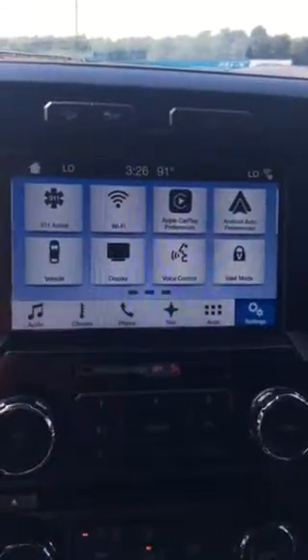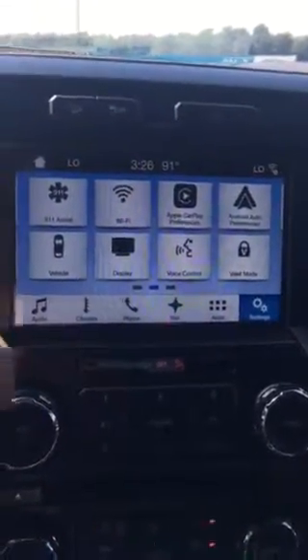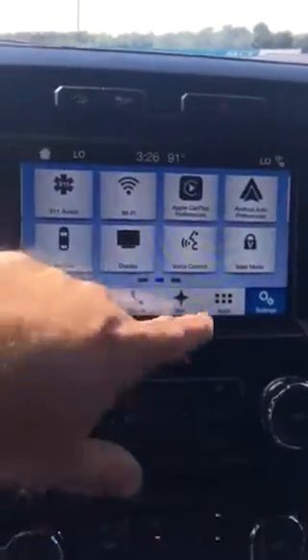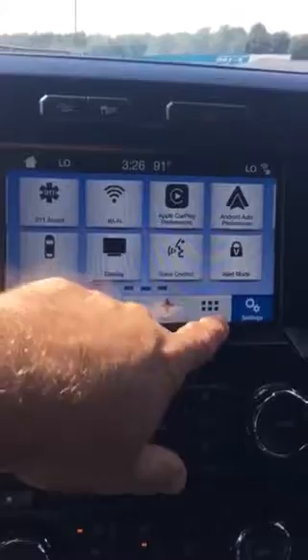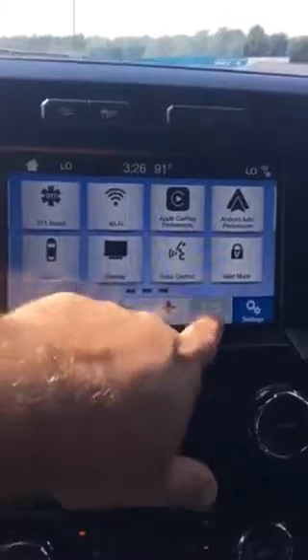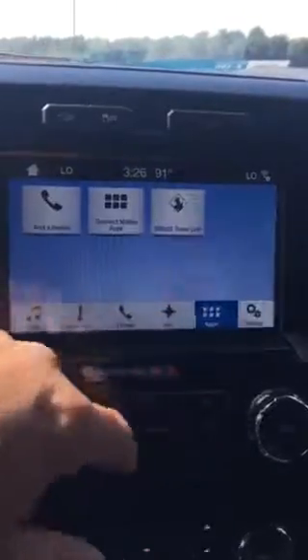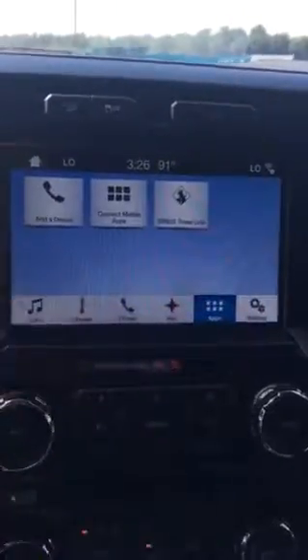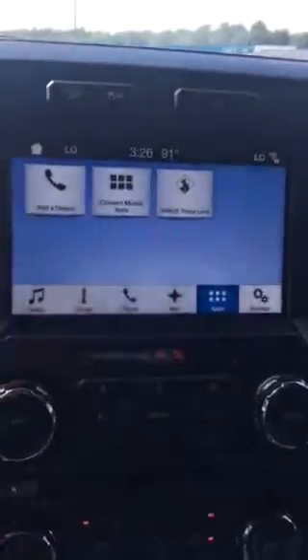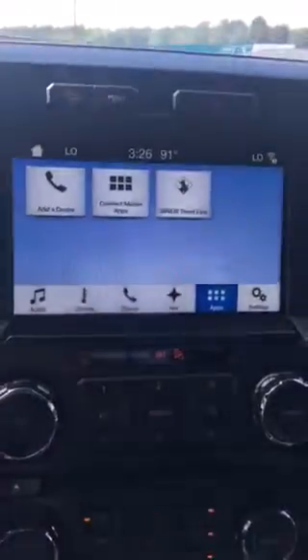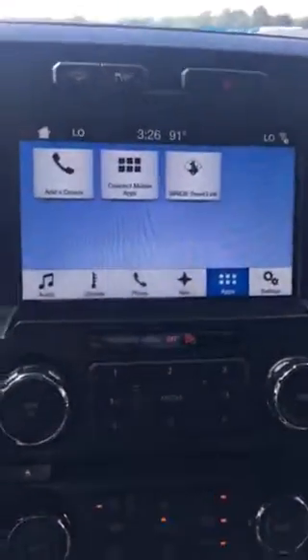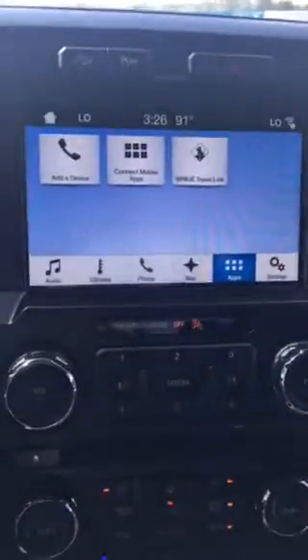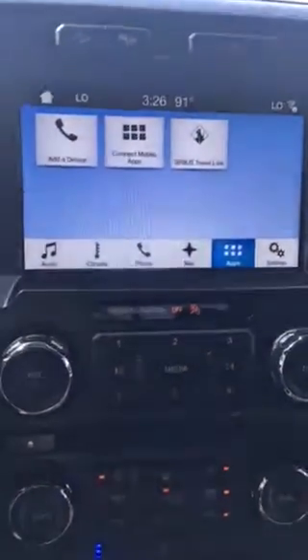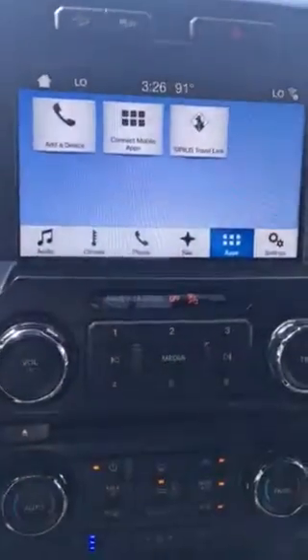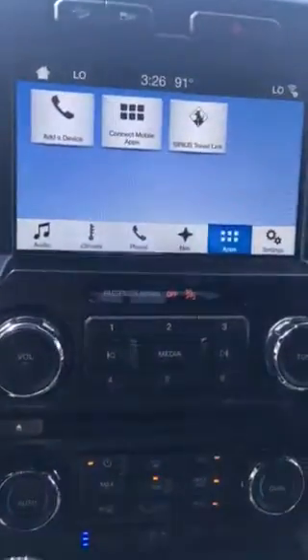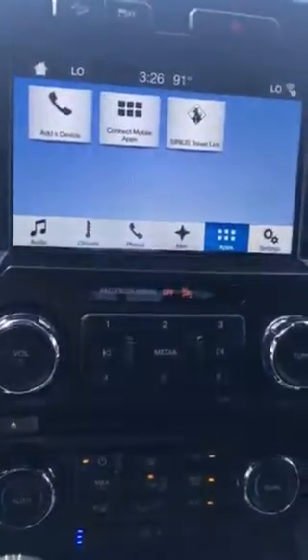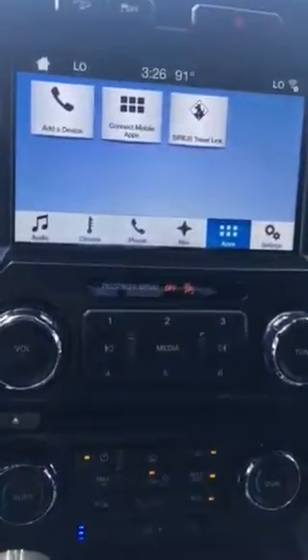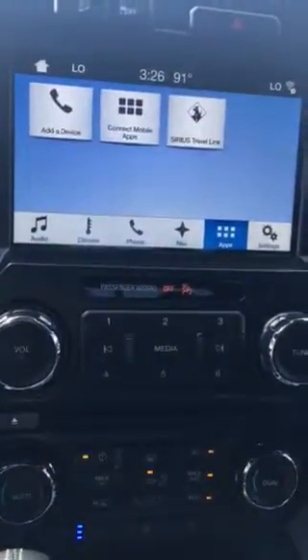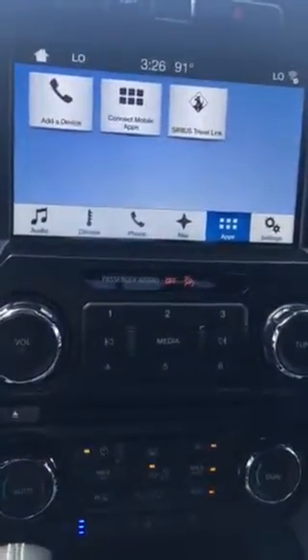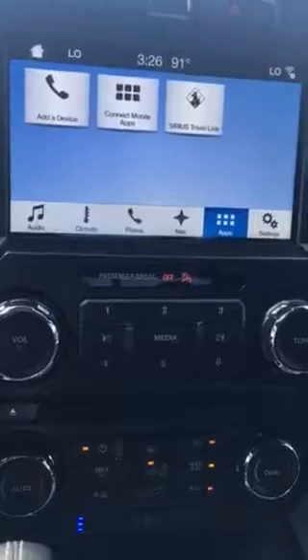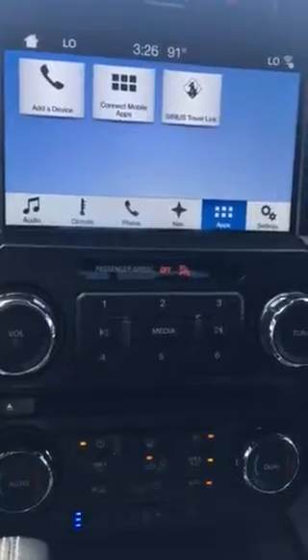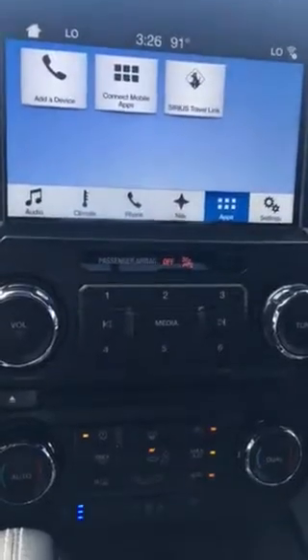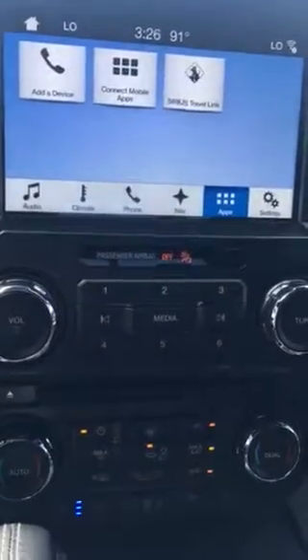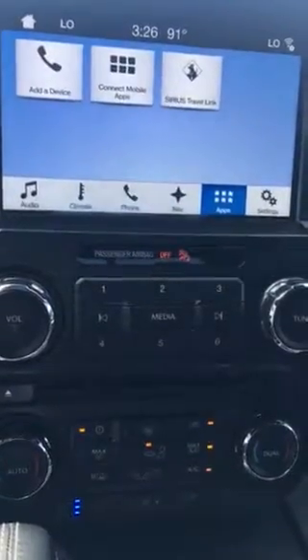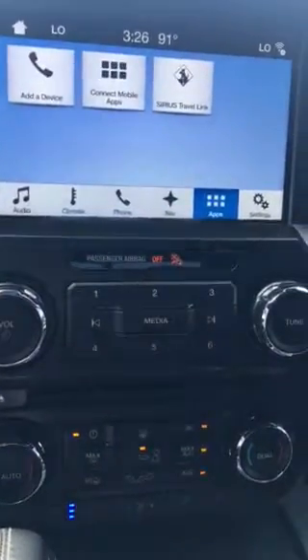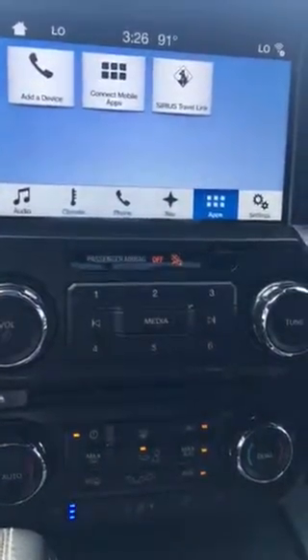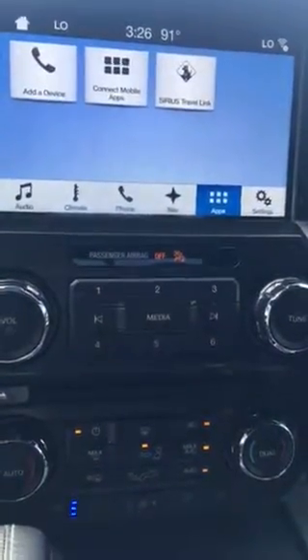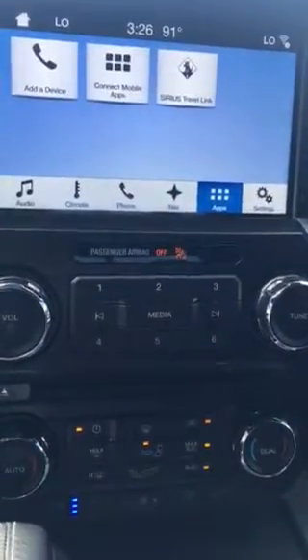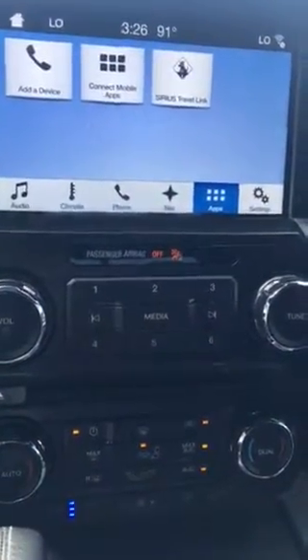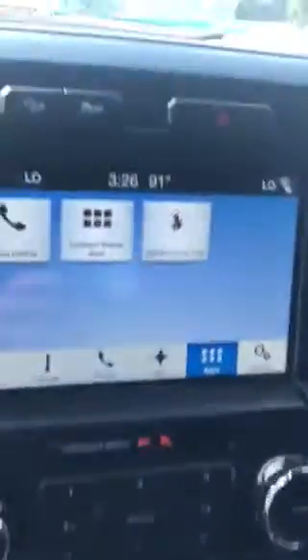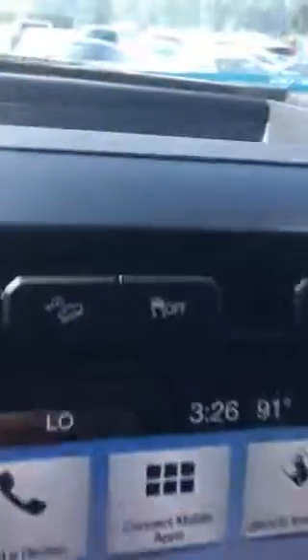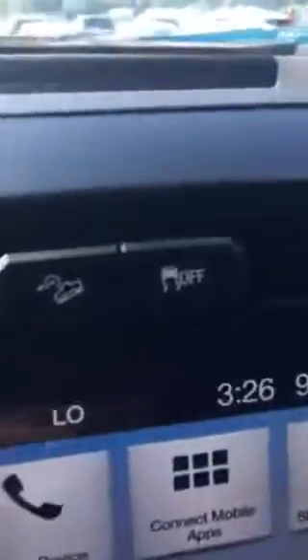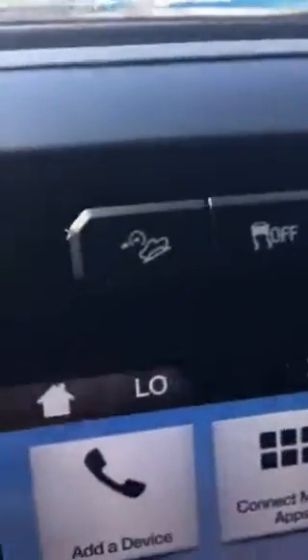It has 911 assist. Basically, it has all the same stuff you're looking at on the other Platinum, excluding the massage seats.